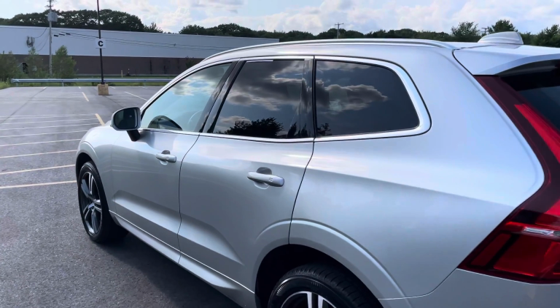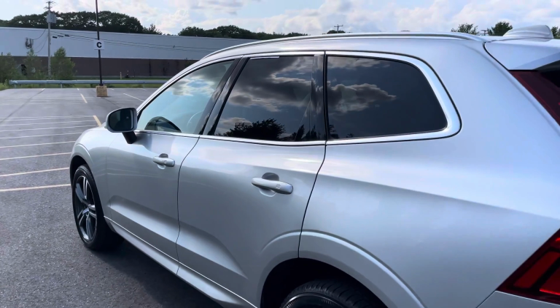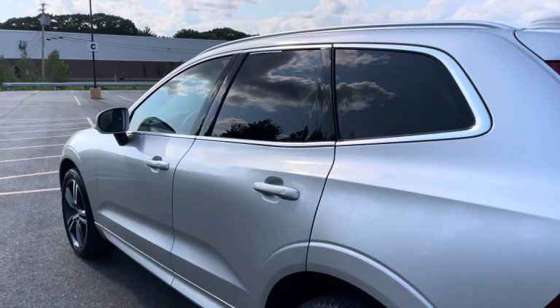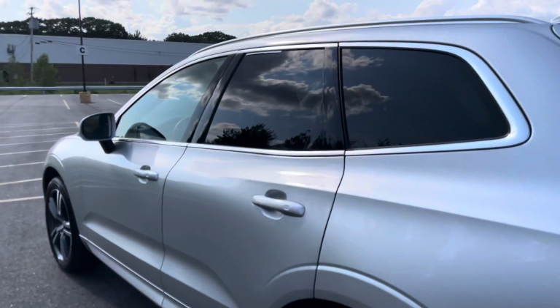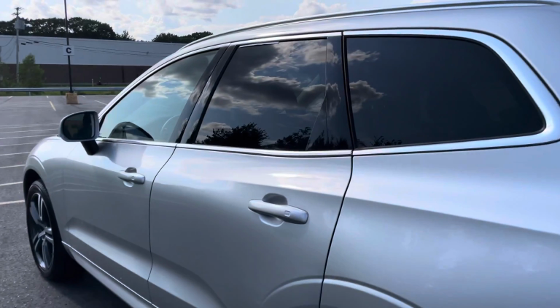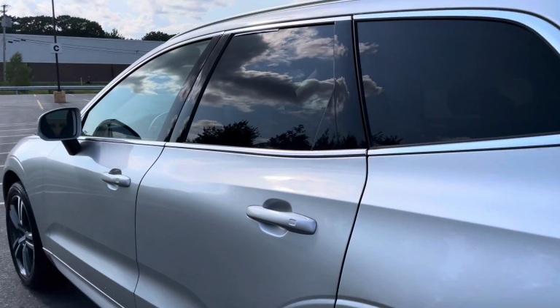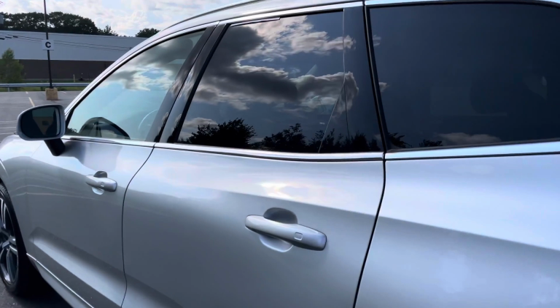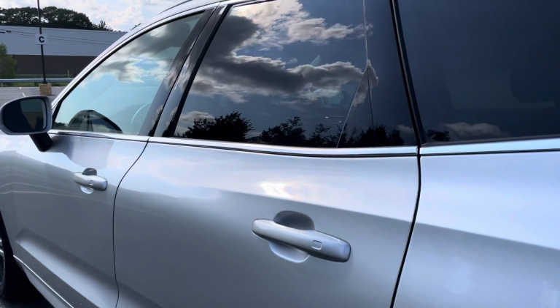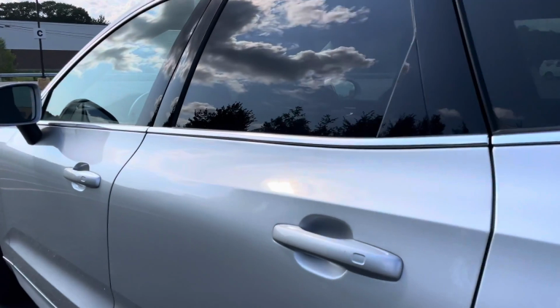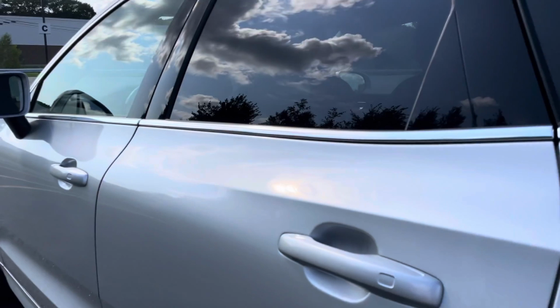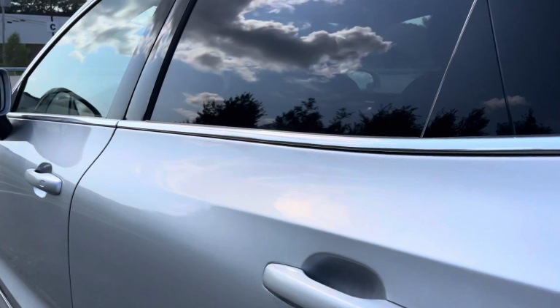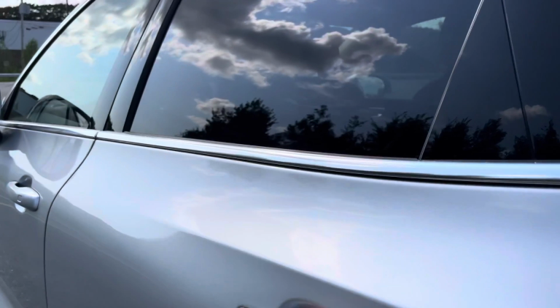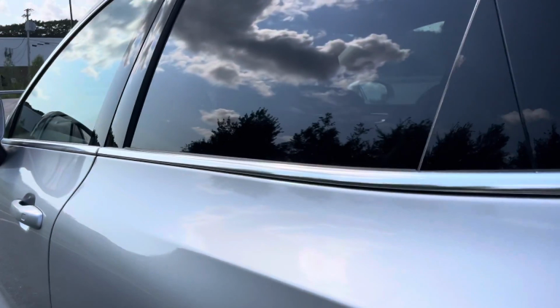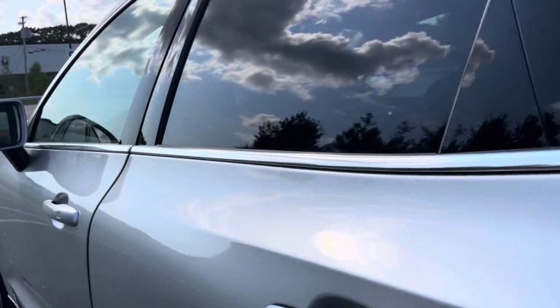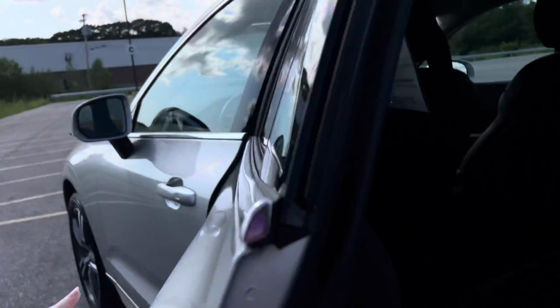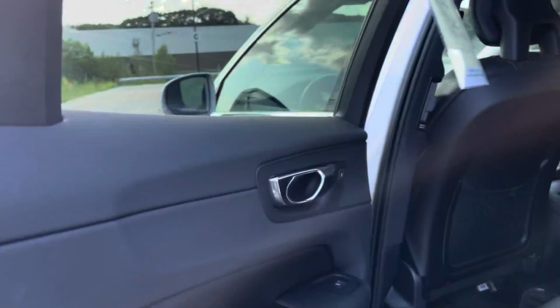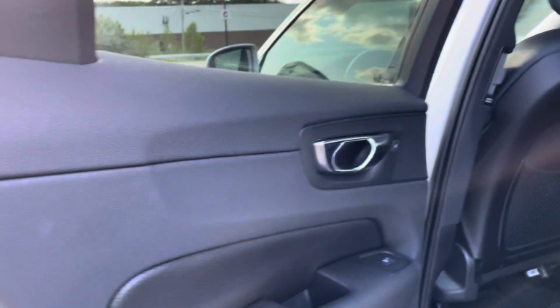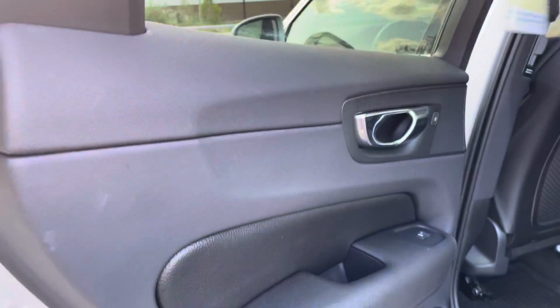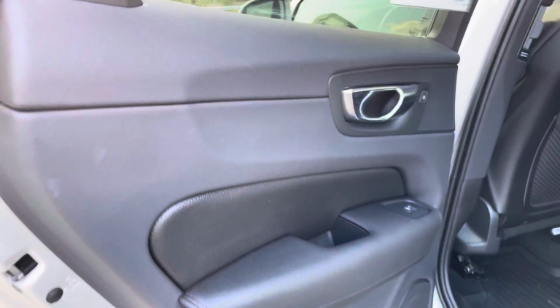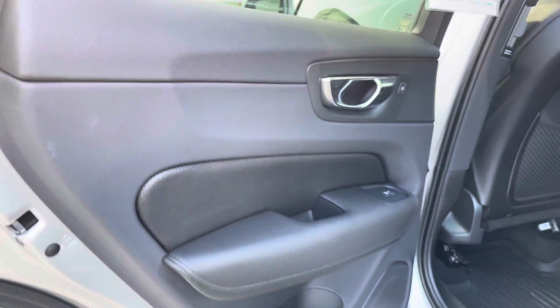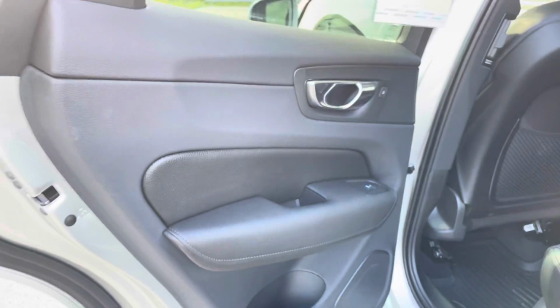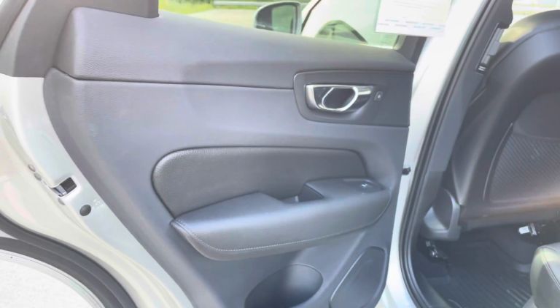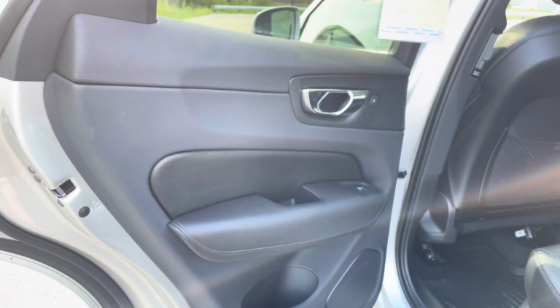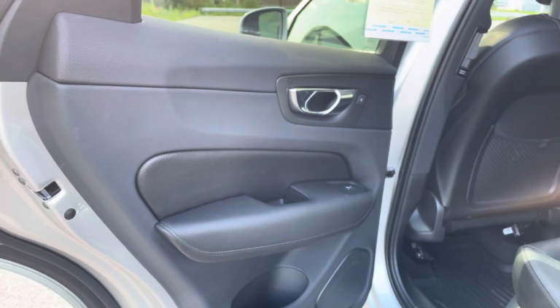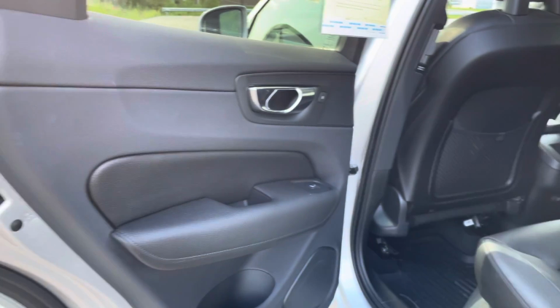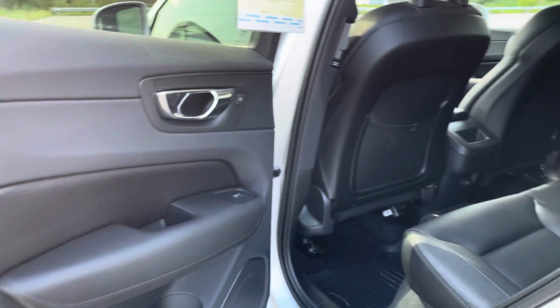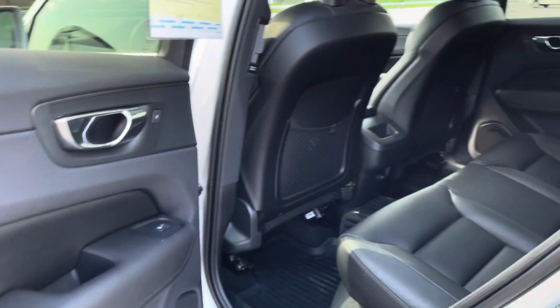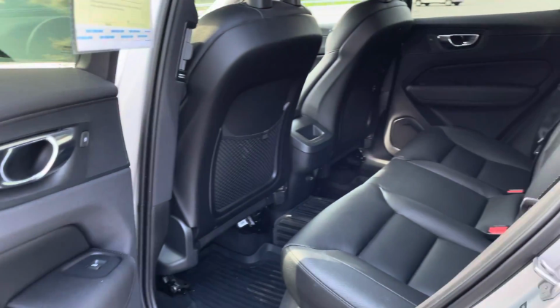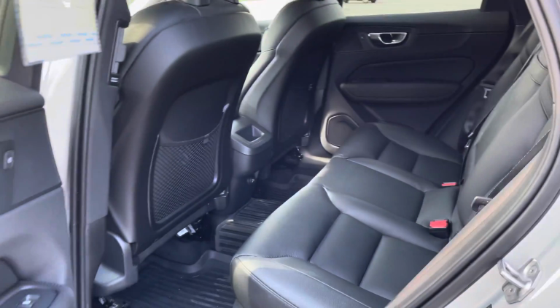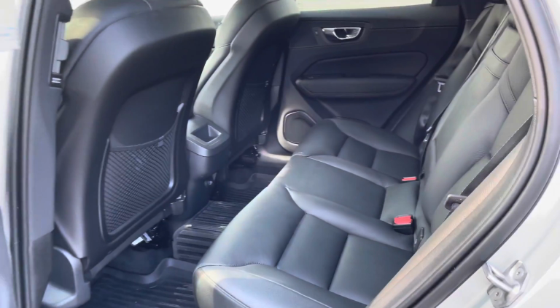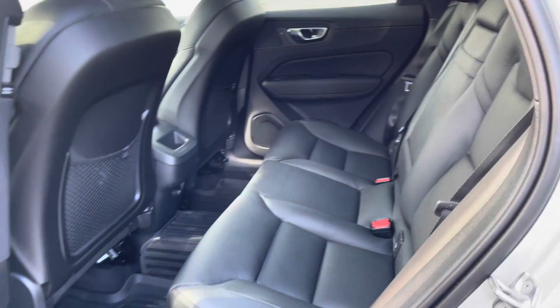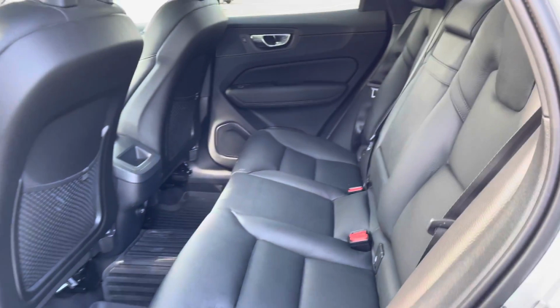It's a feature that's usually in the advanced package on the 2021 XC60s, but this one also has it for 2018. That's pretty cool.